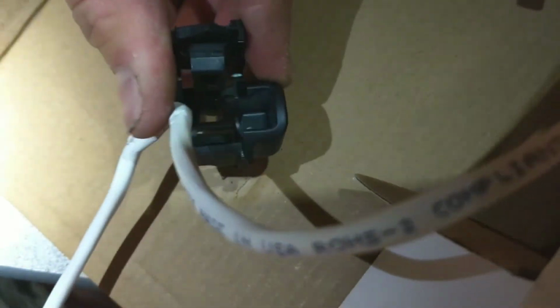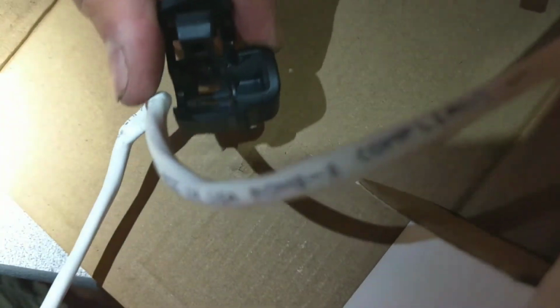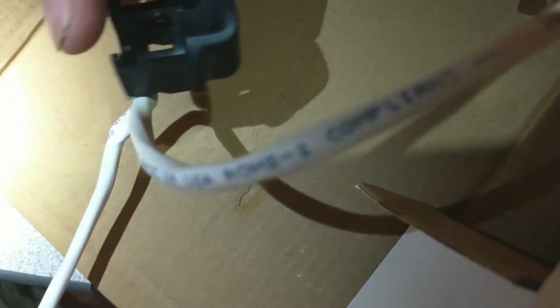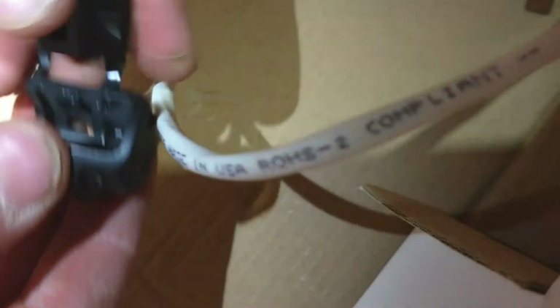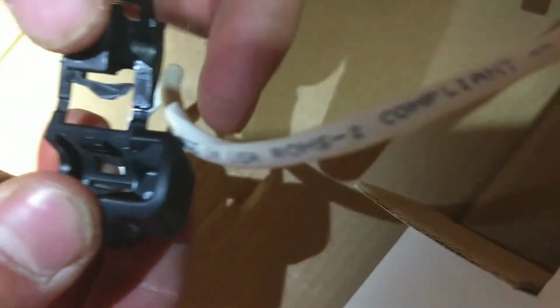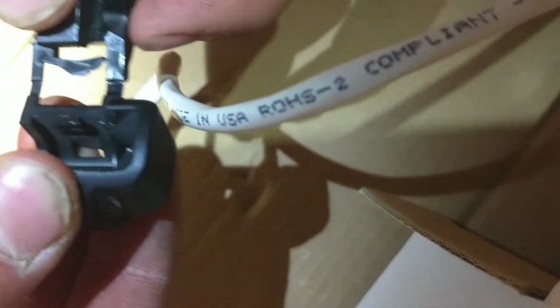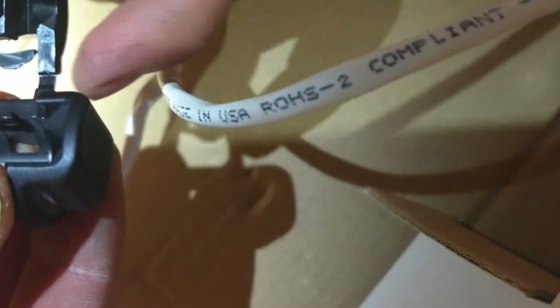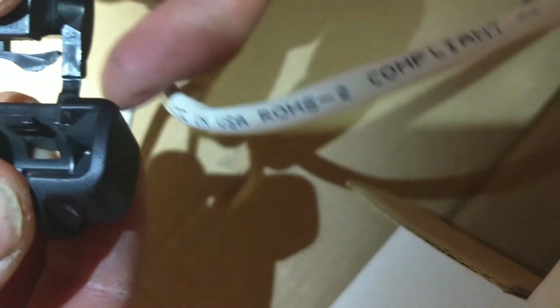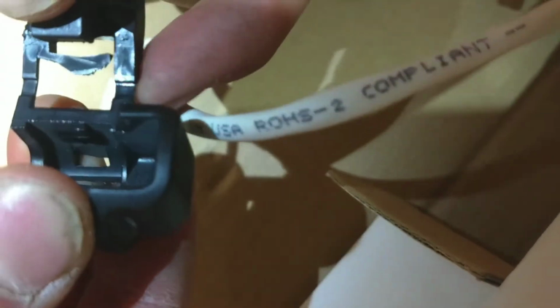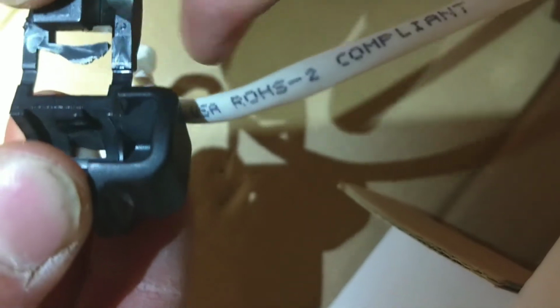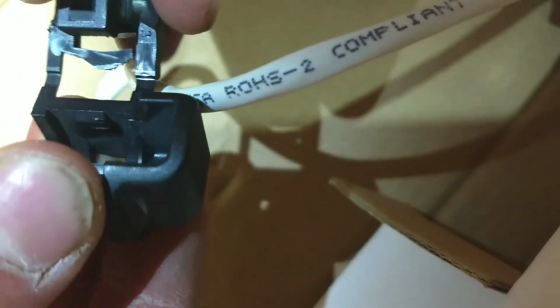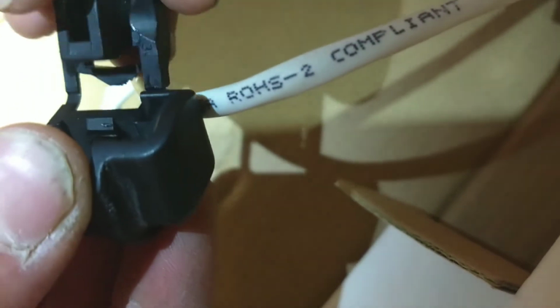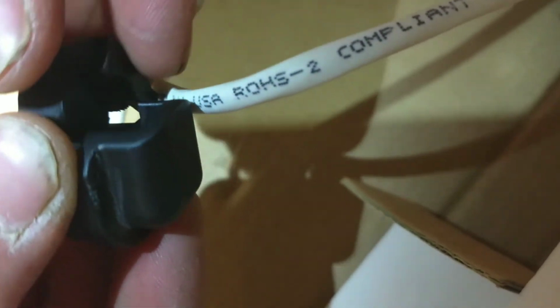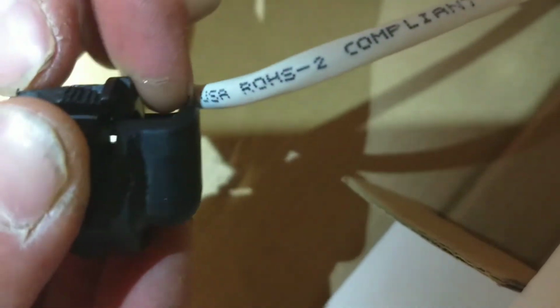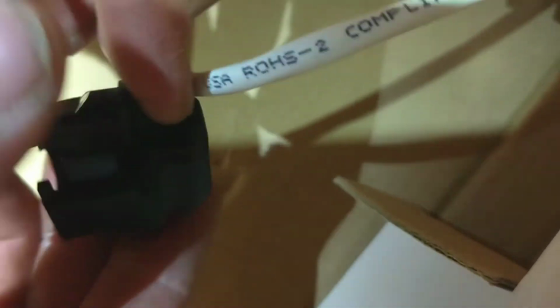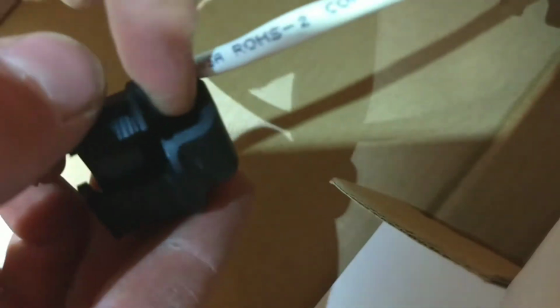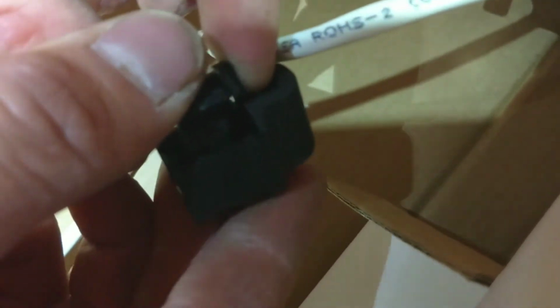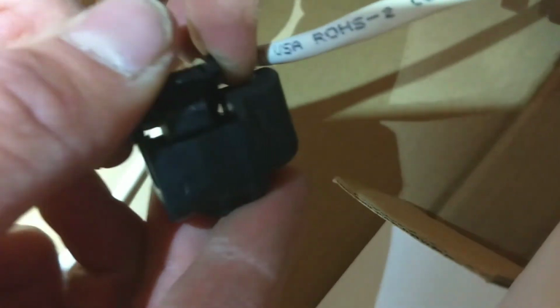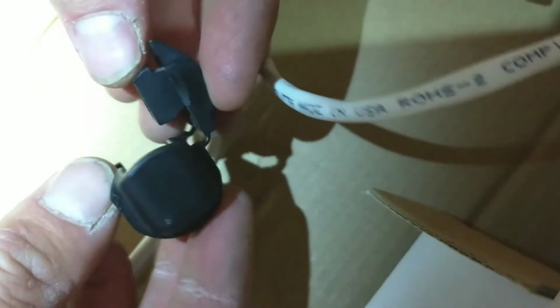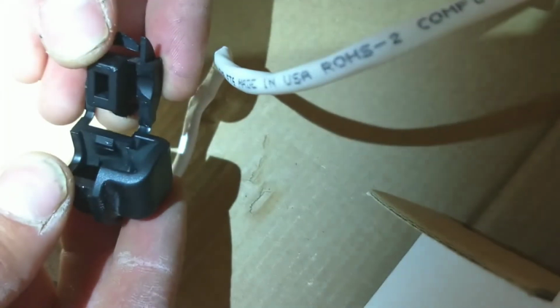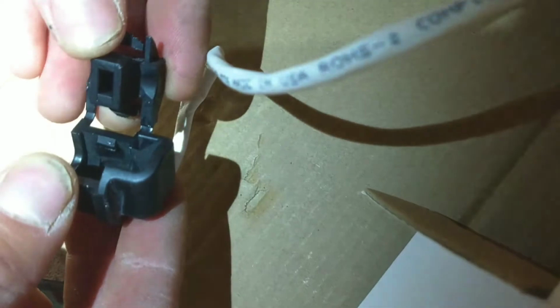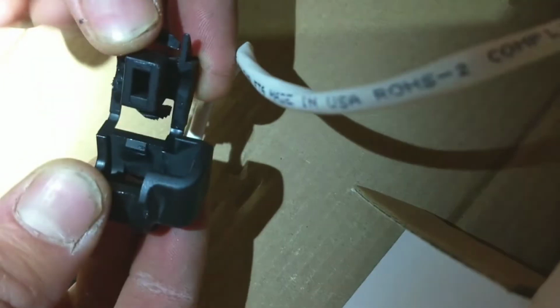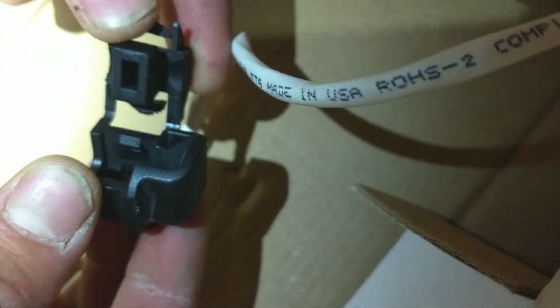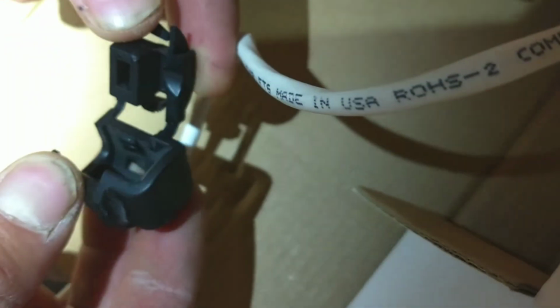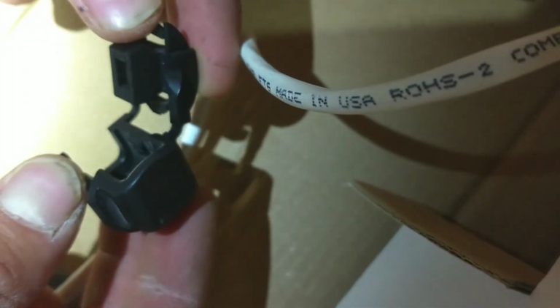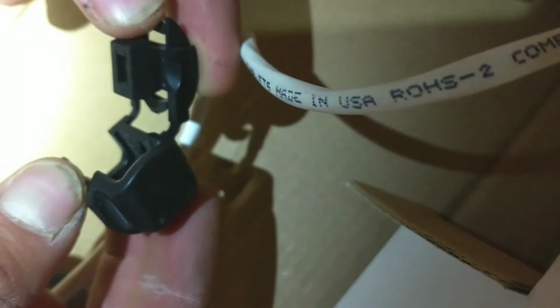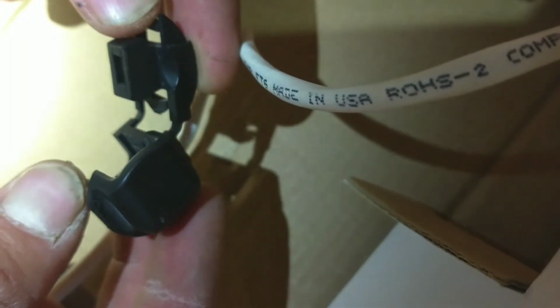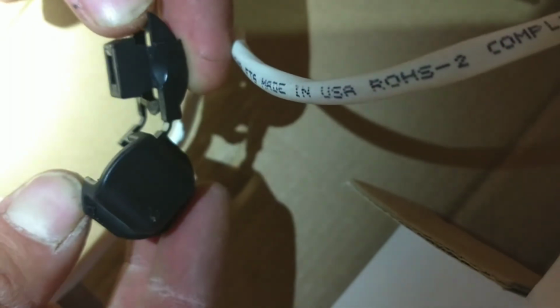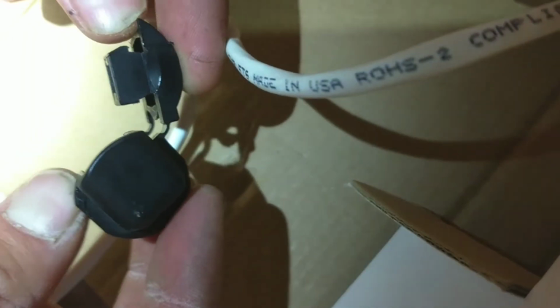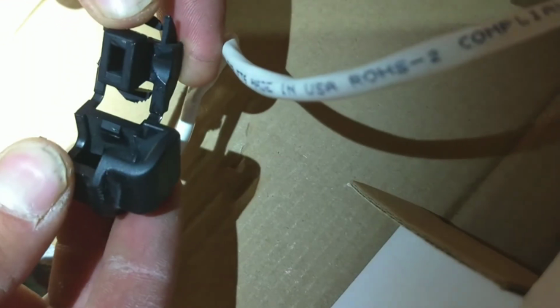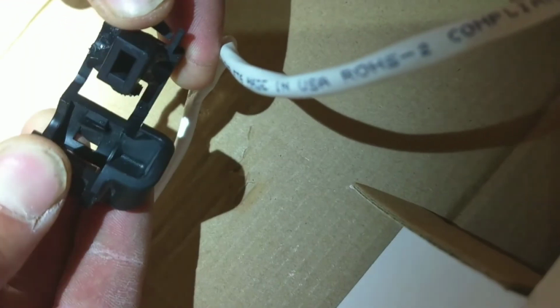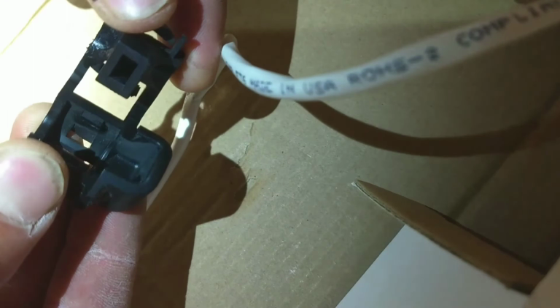Sometimes they'll still break on this part, which is okay because it'll still snap back in. So boom, there you go — that's how to take apart a HACO stress relief strain relief.